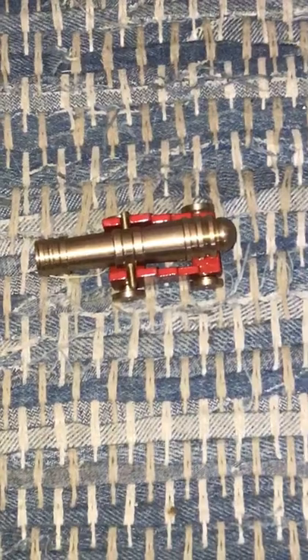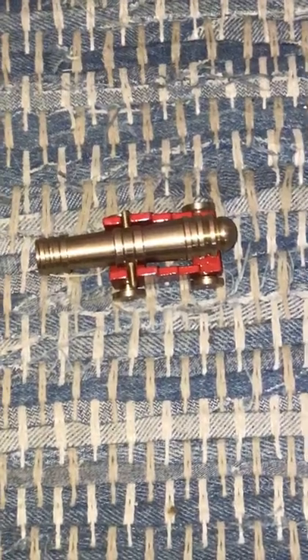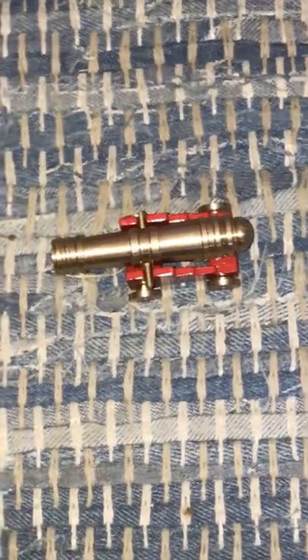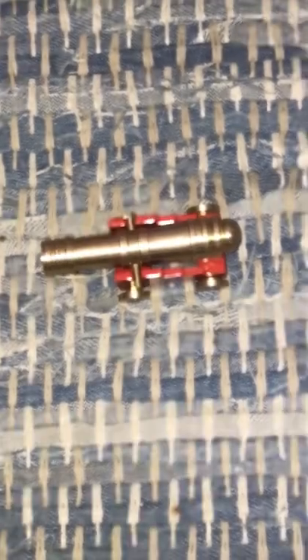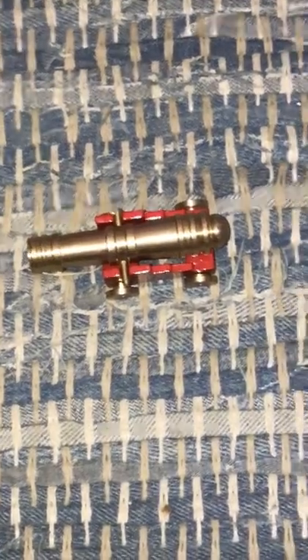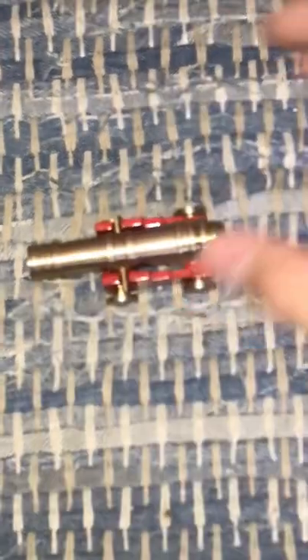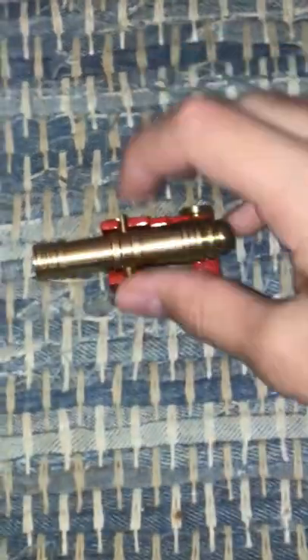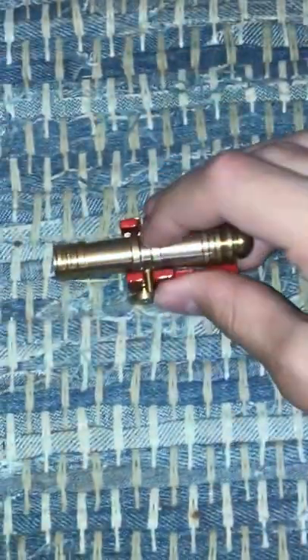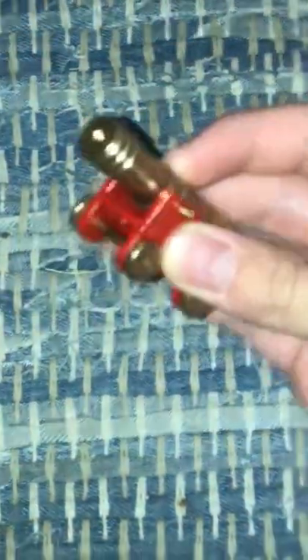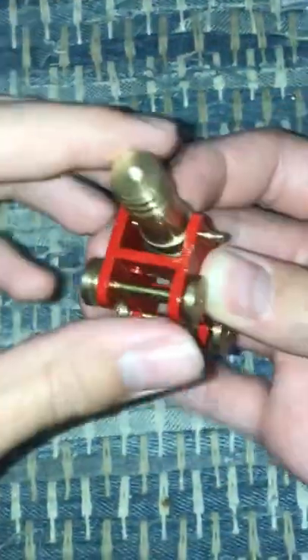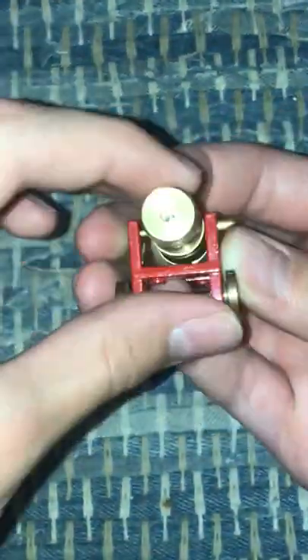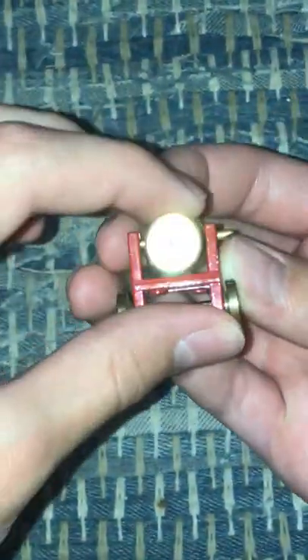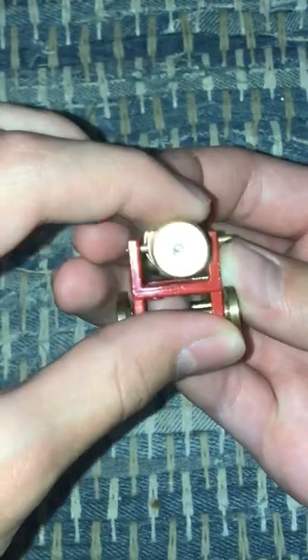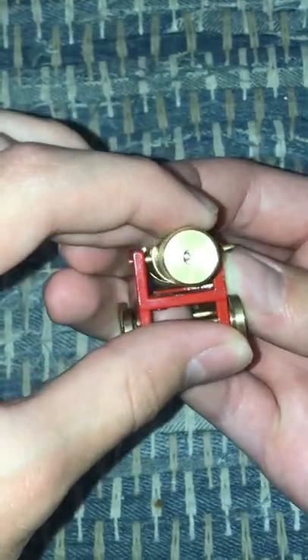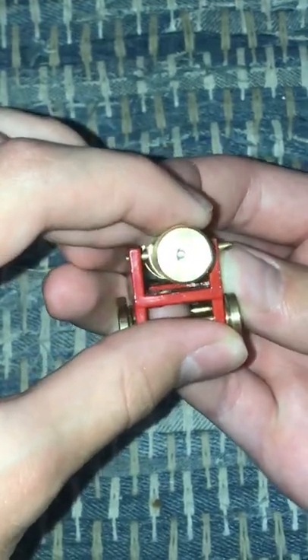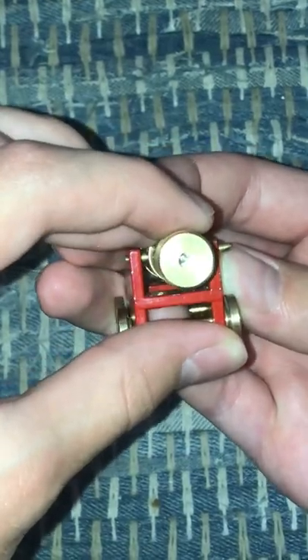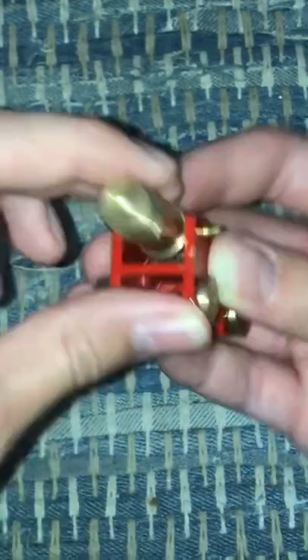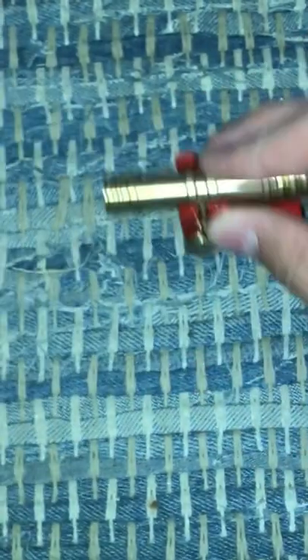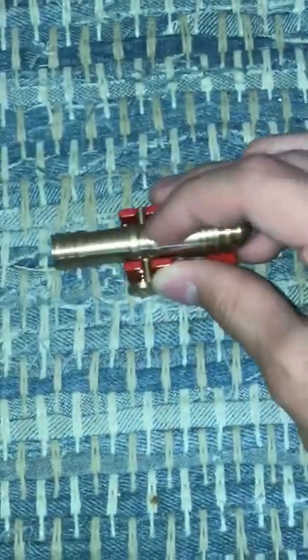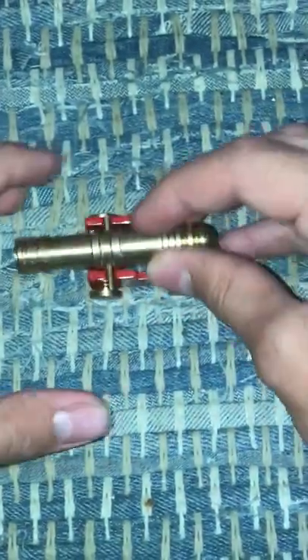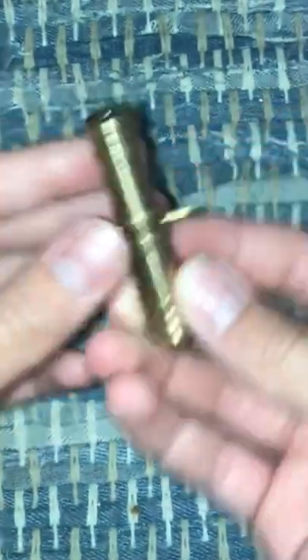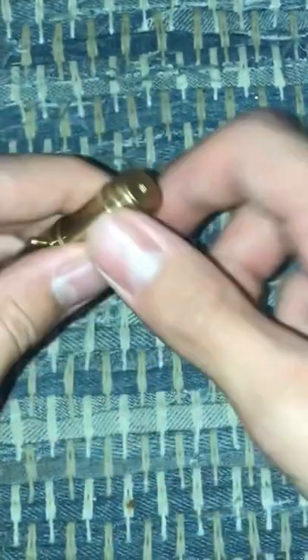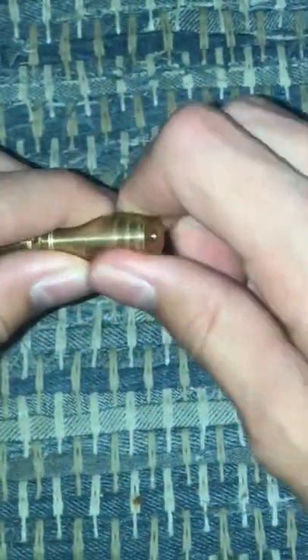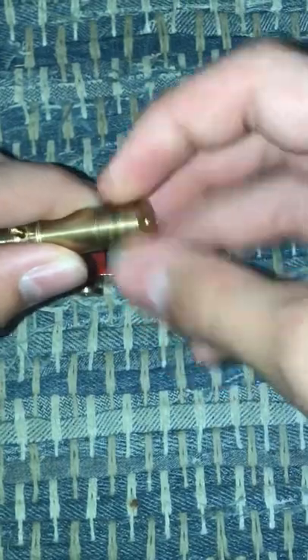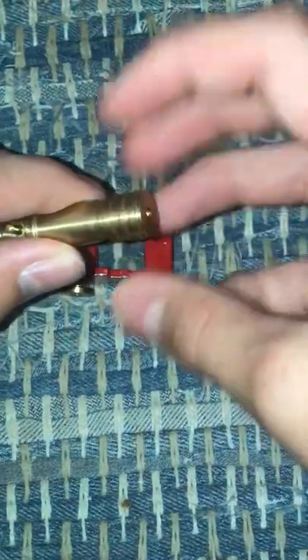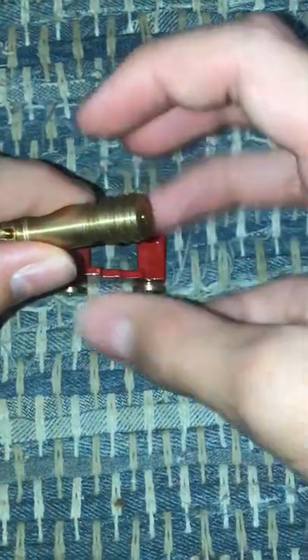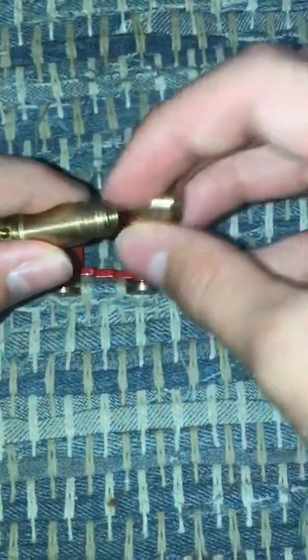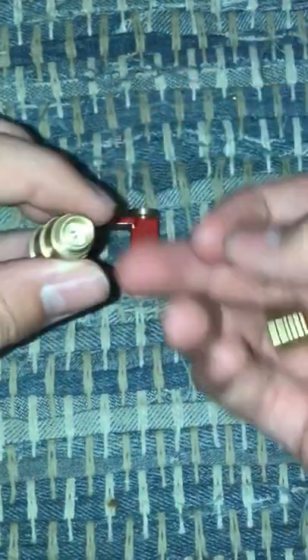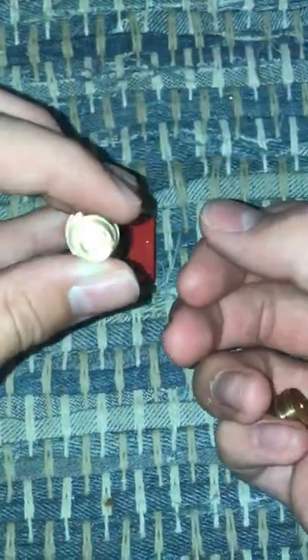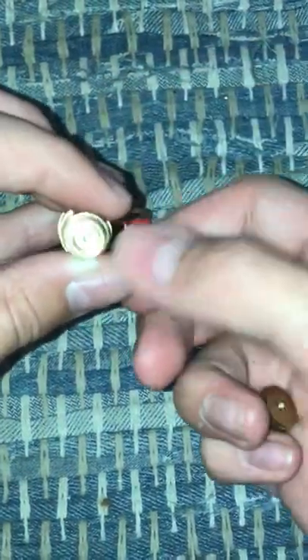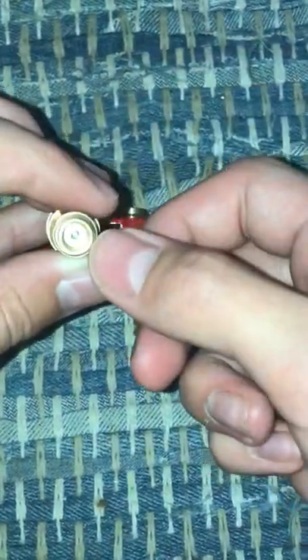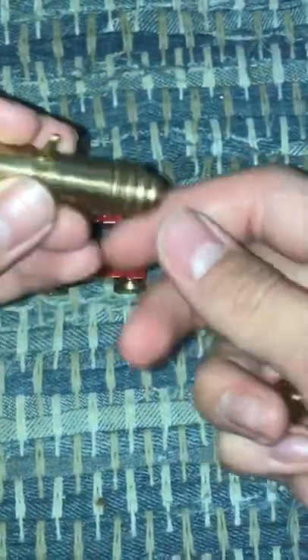We have a great little cannon puzzle here. The goal is to get the cannonball out of the cannon — it's right in there. First you remove the cannon from the cart, then unscrew this. The cannonball is down in there.